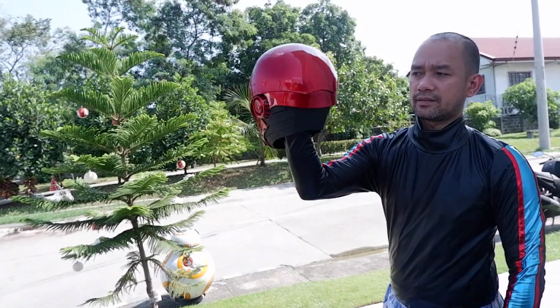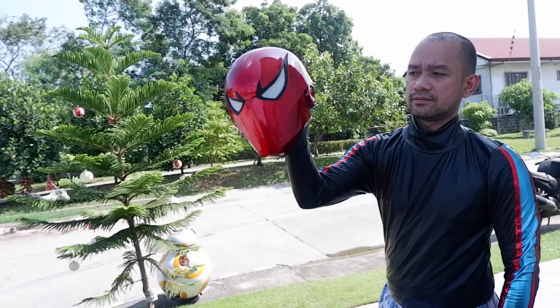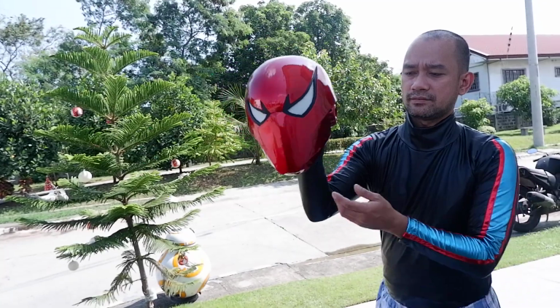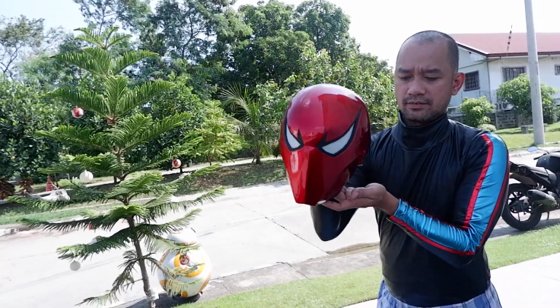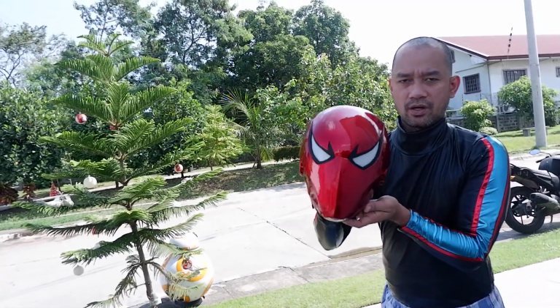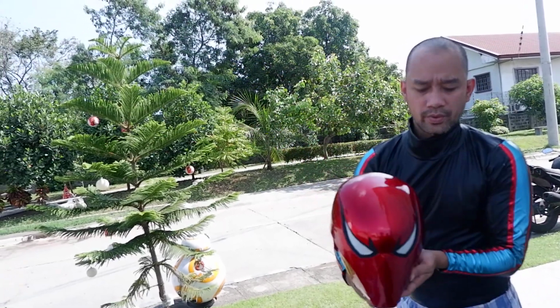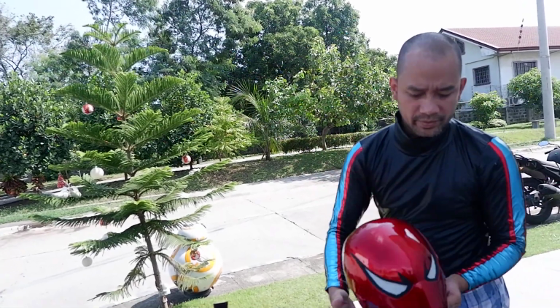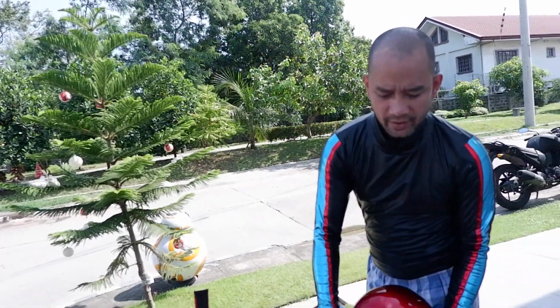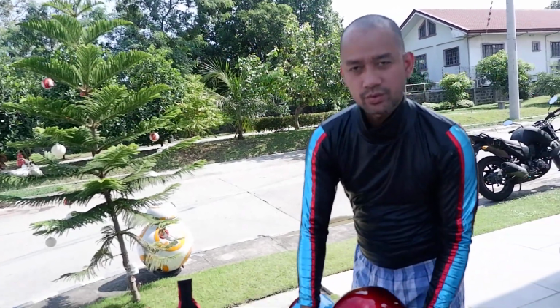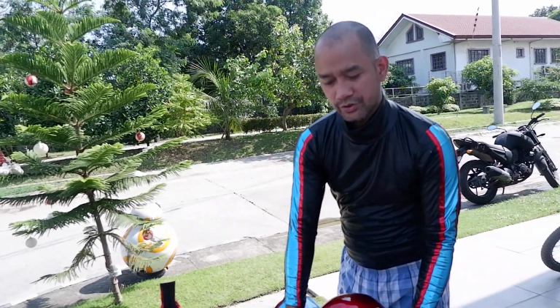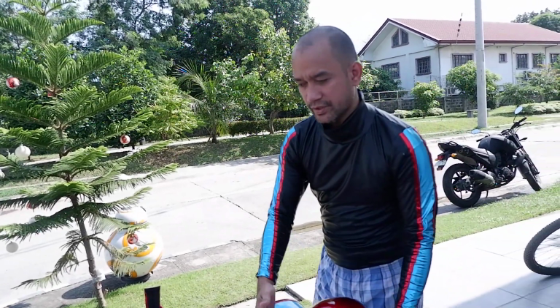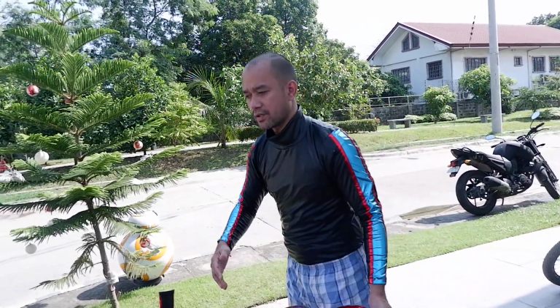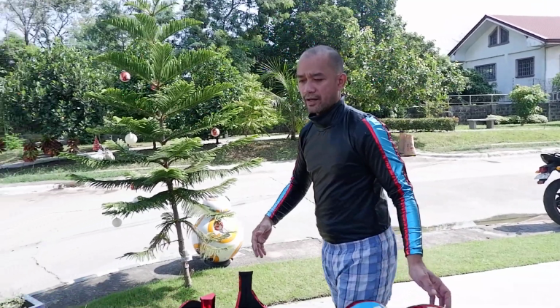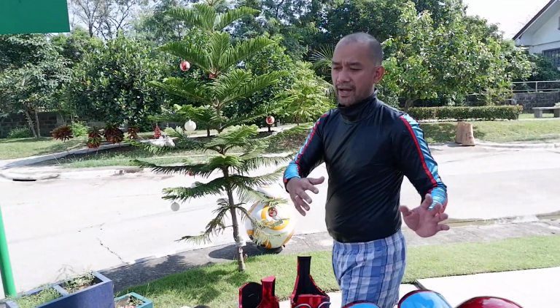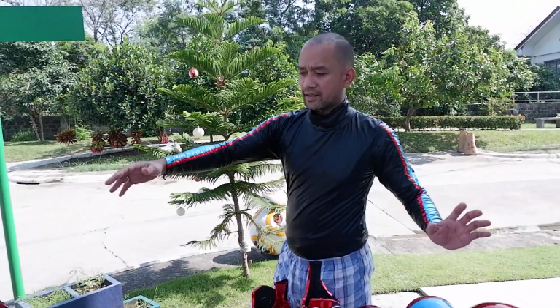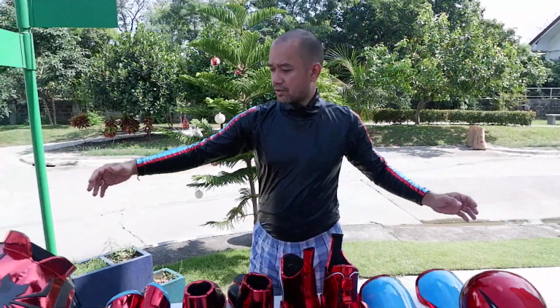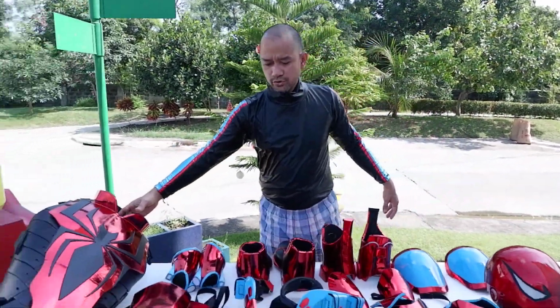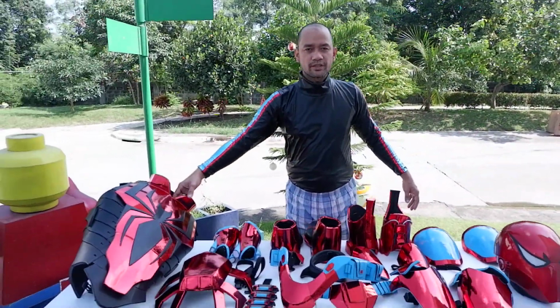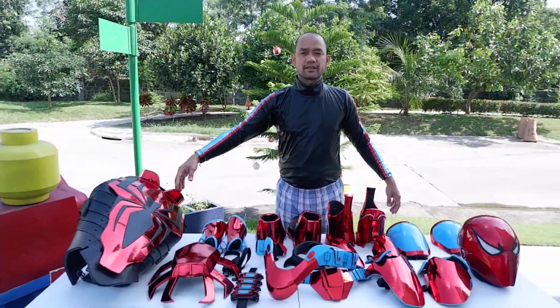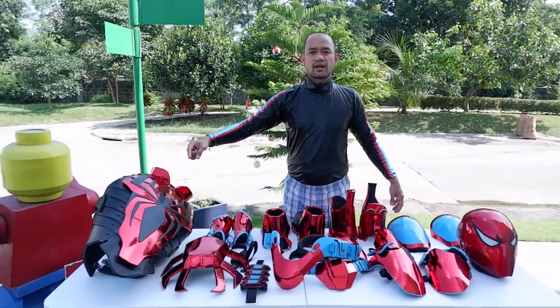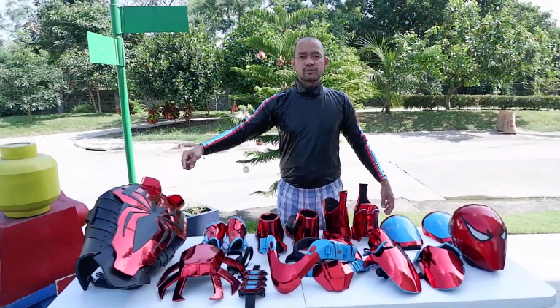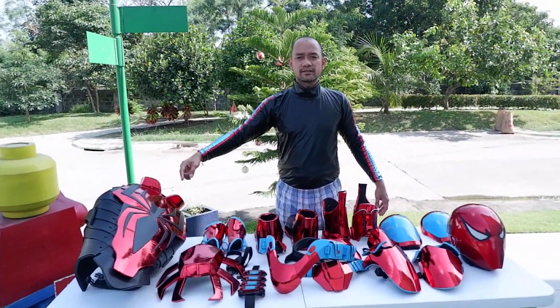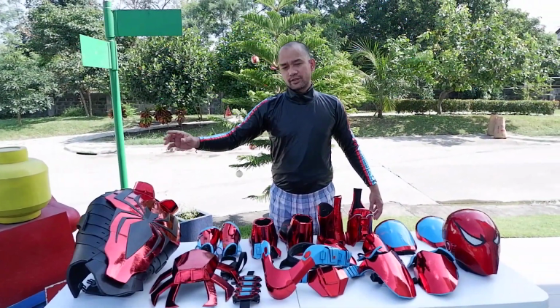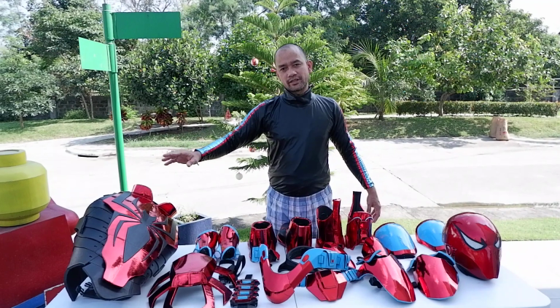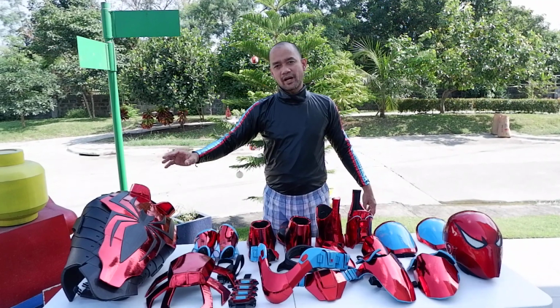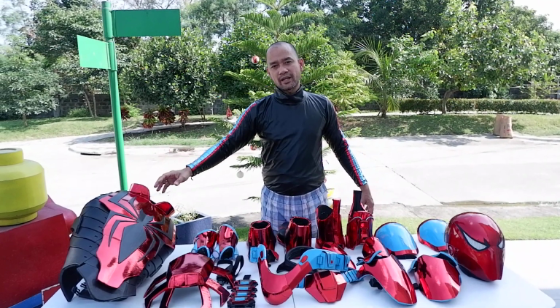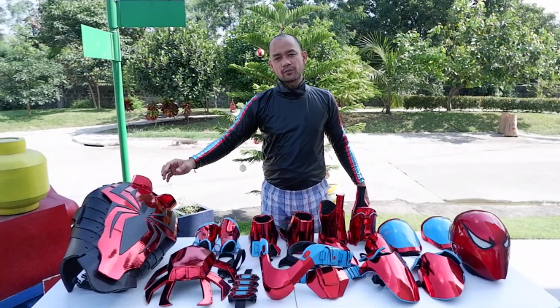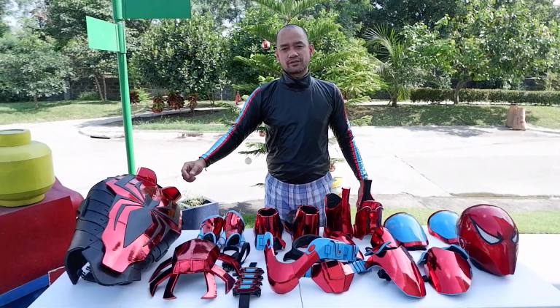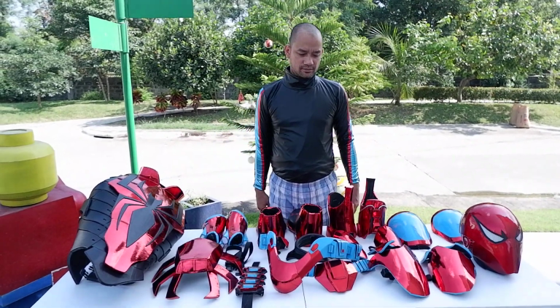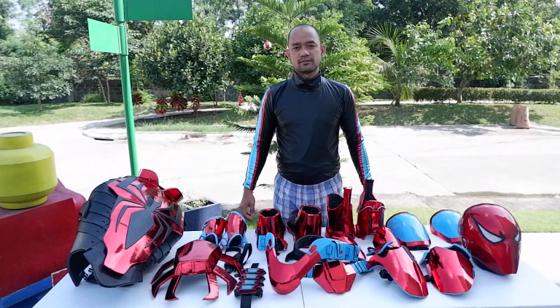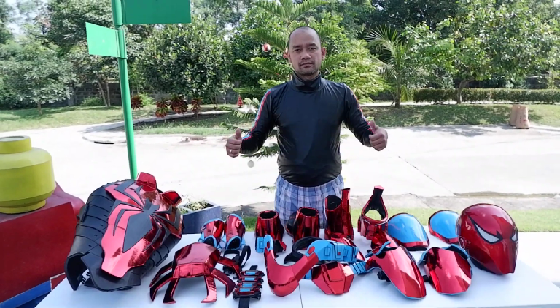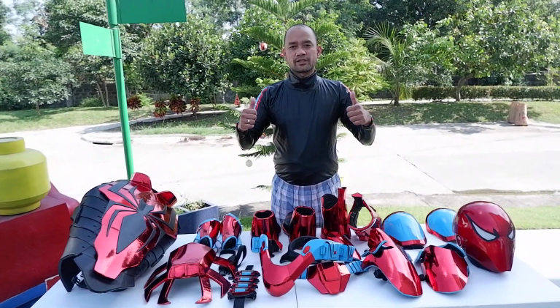I will be doing a suit-up video for this badass costume. It's the Spiderman End of the Earth. Thanks for watching.